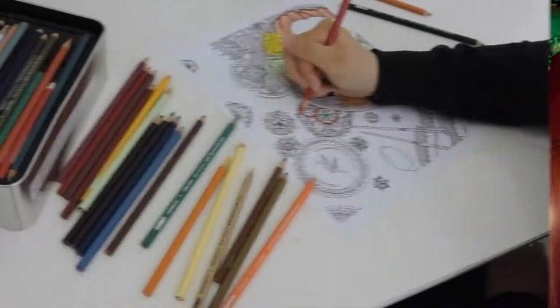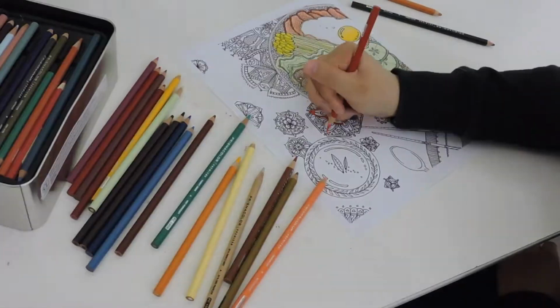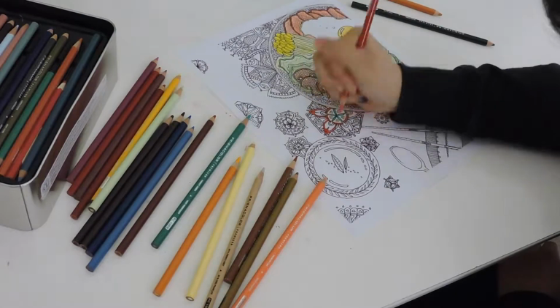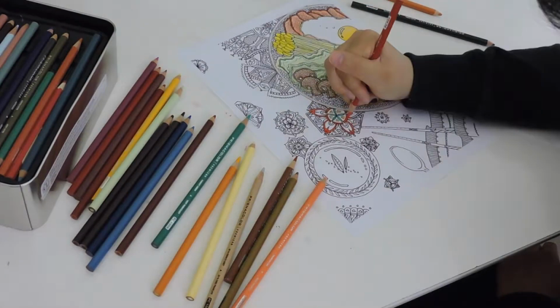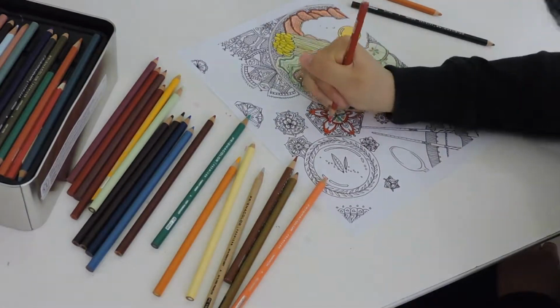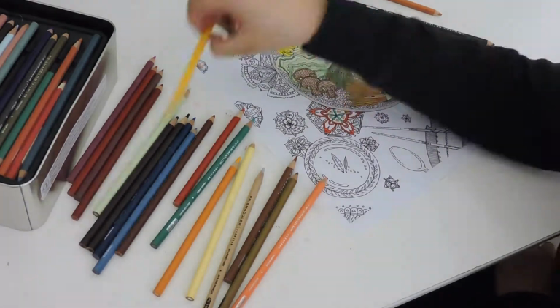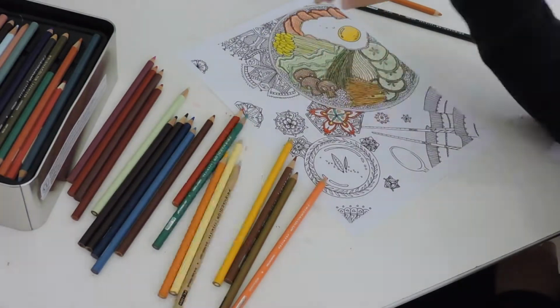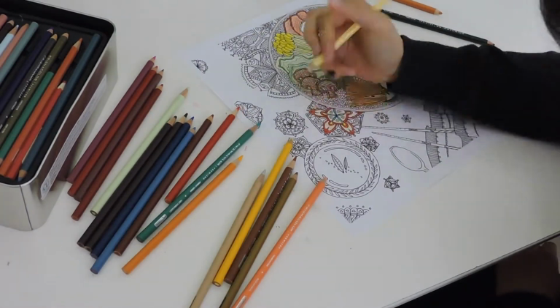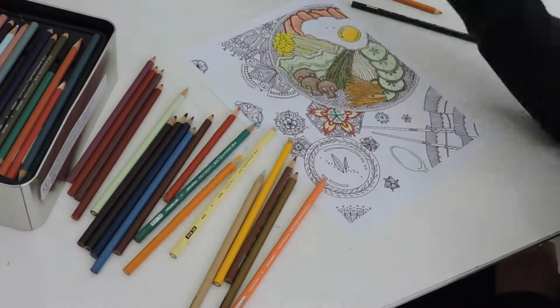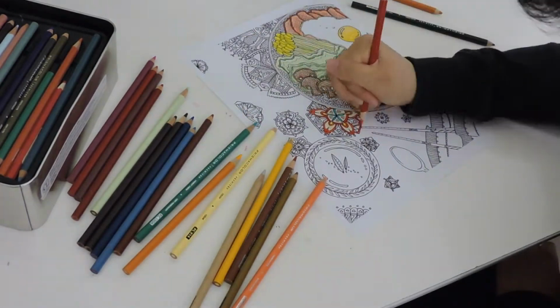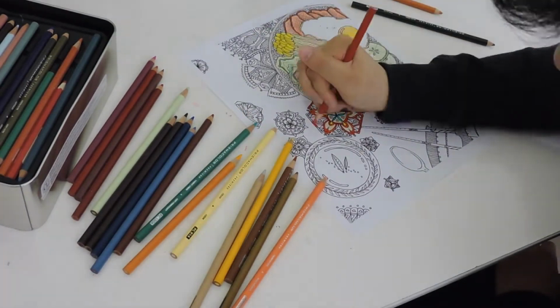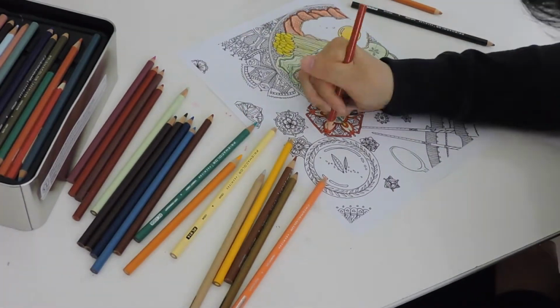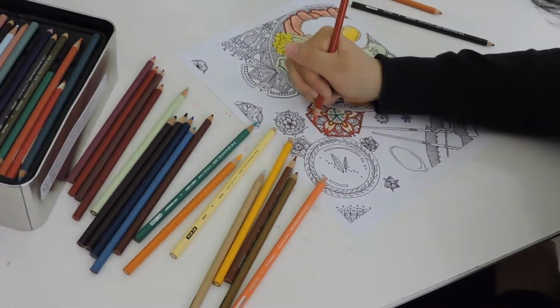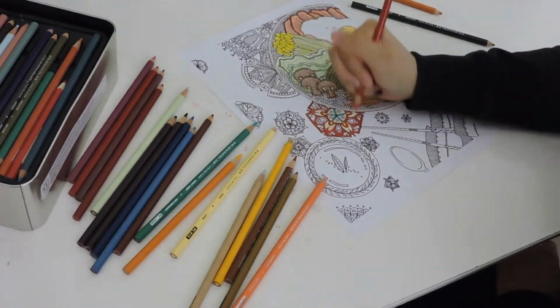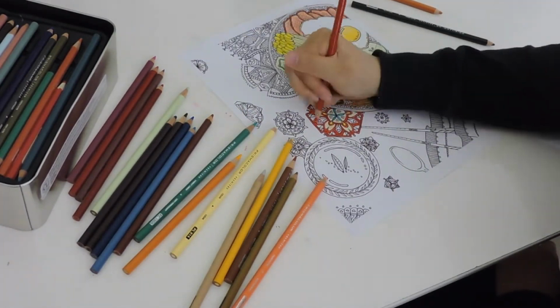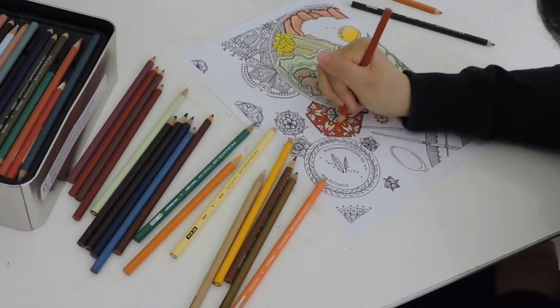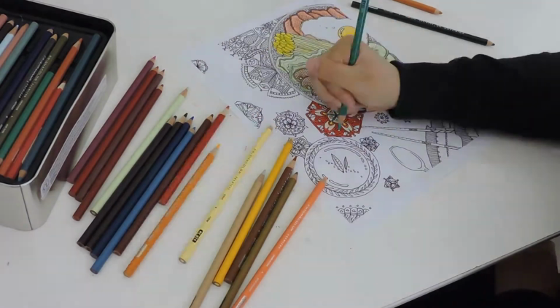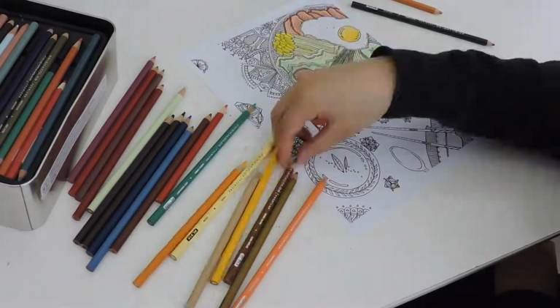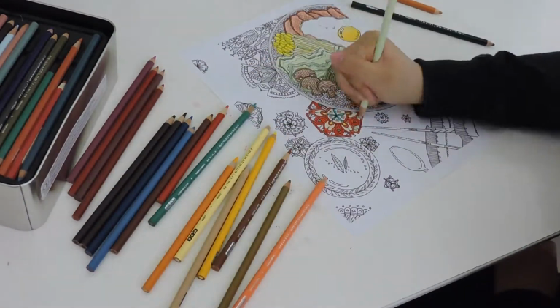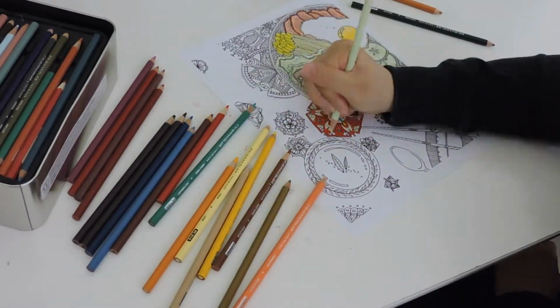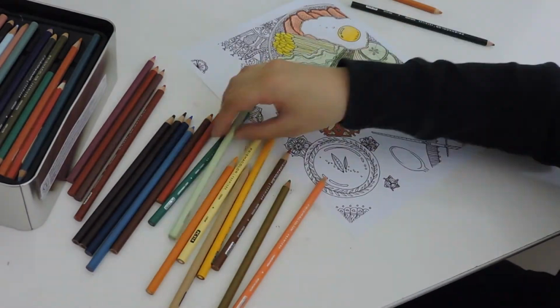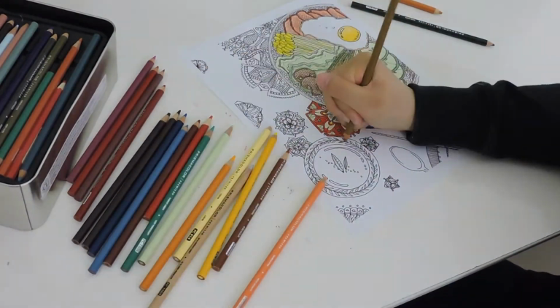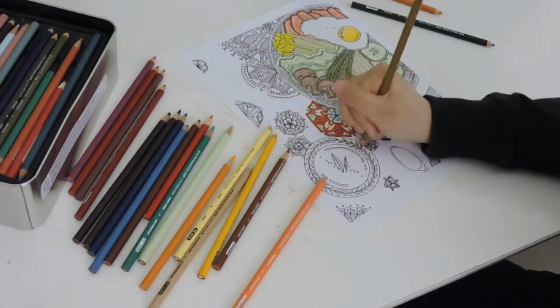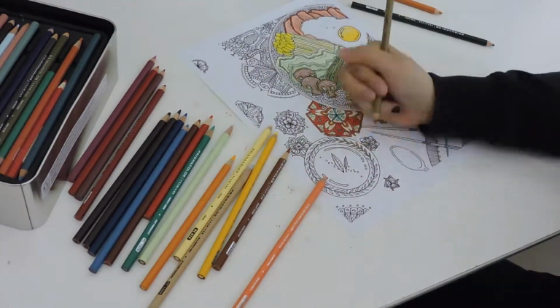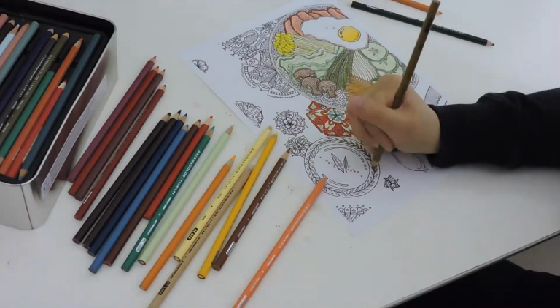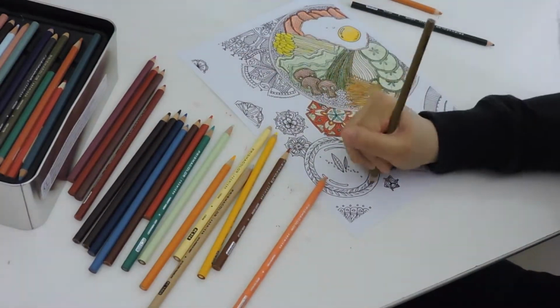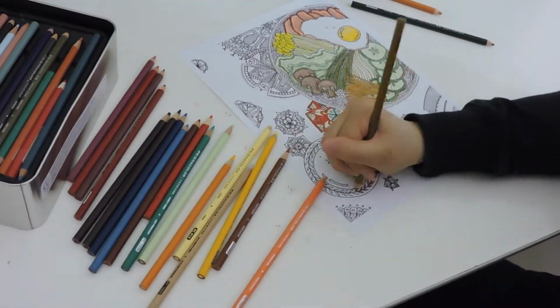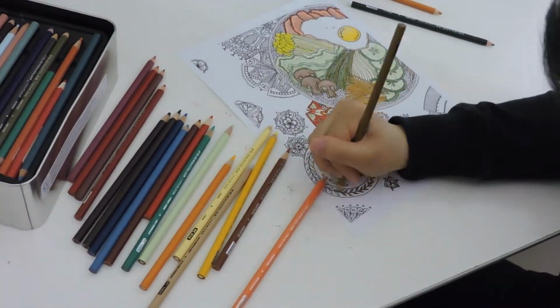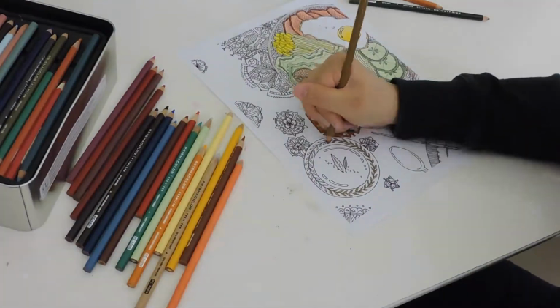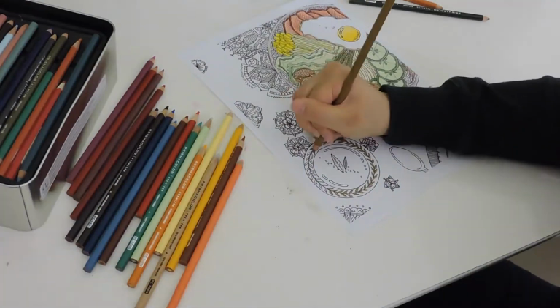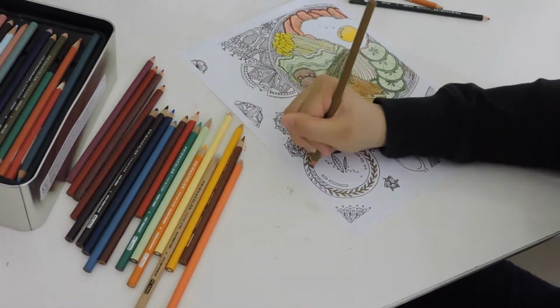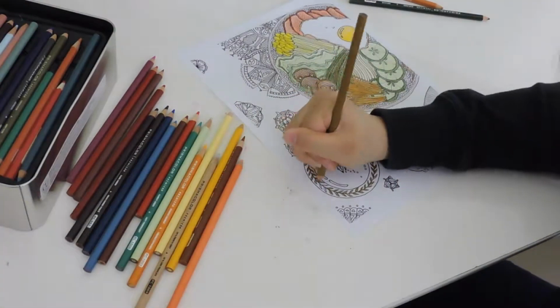My favorite page in this book is this page, which features very popular Korean food bibimbap. It kind of just brings me back to my childhood and all the family gatherings we would have, the food we would share, and how that really brought us all together.